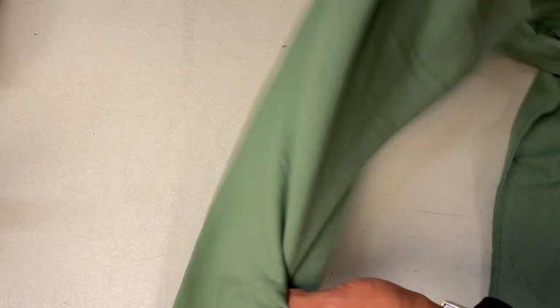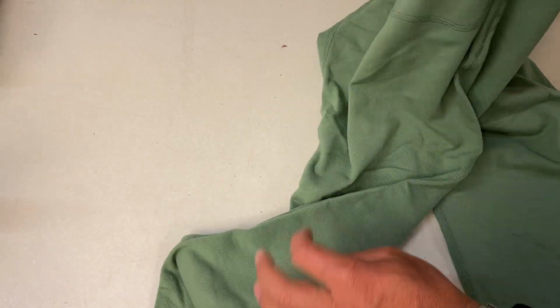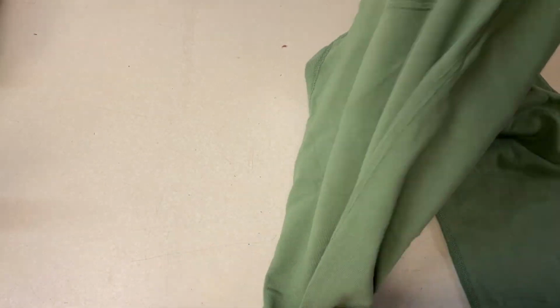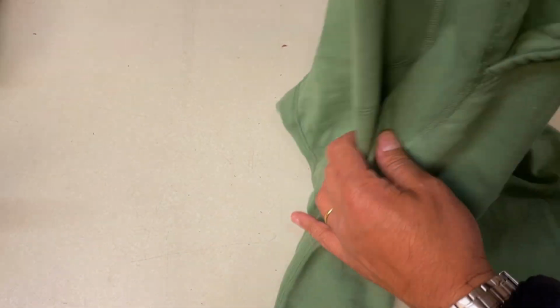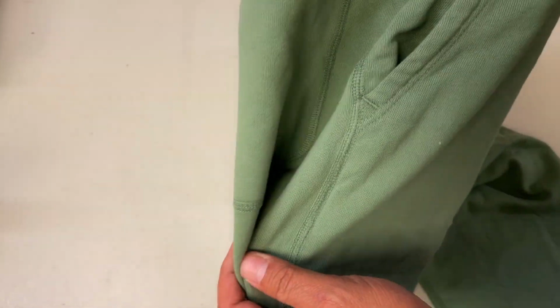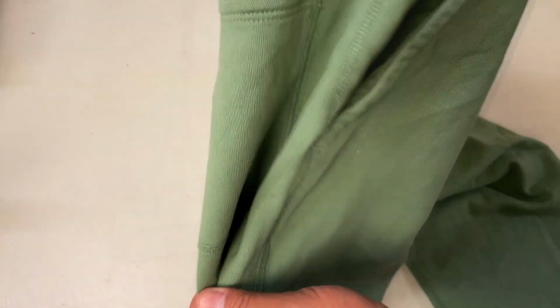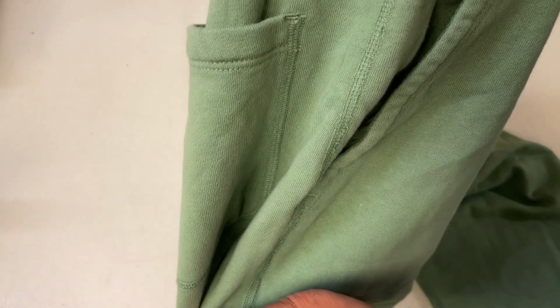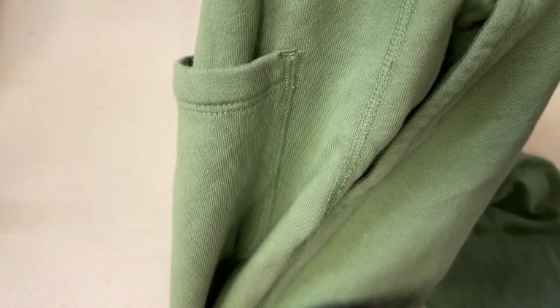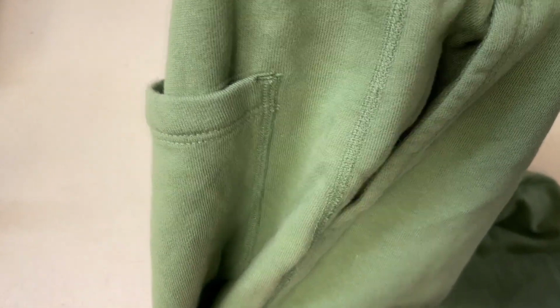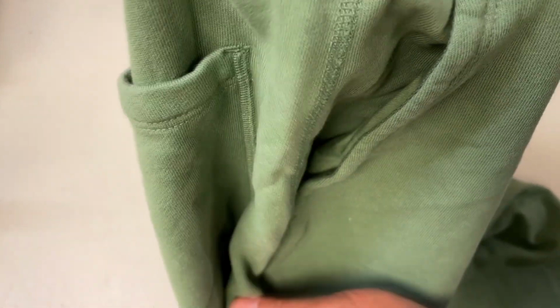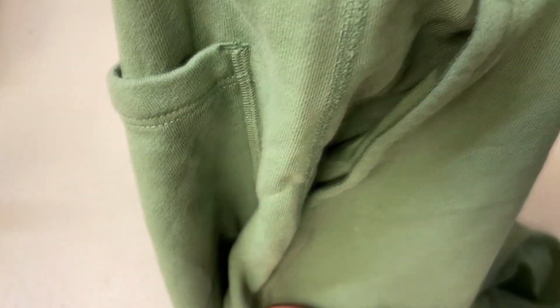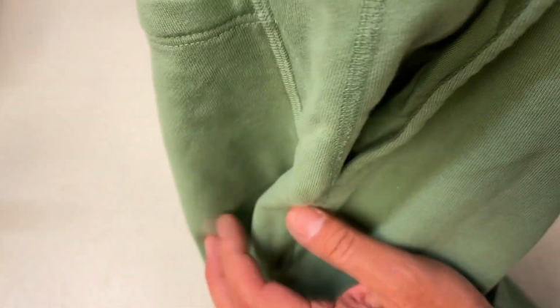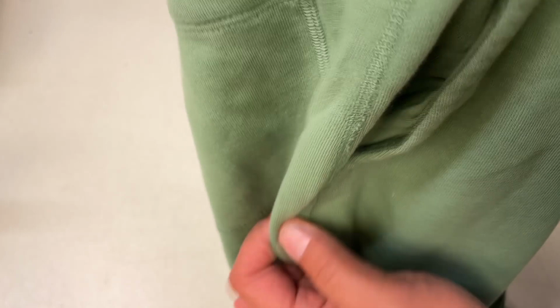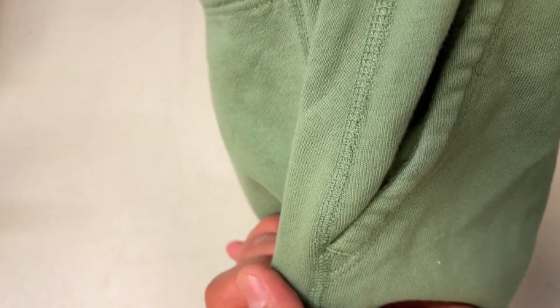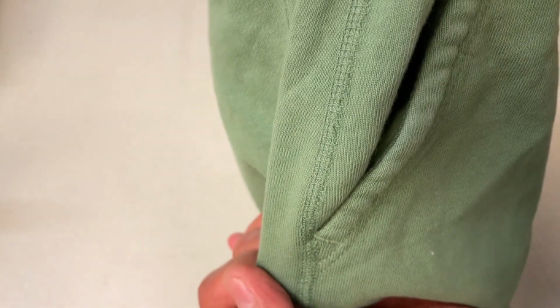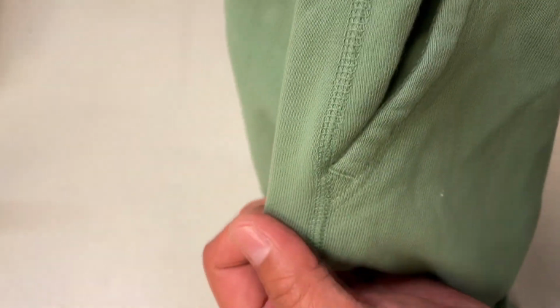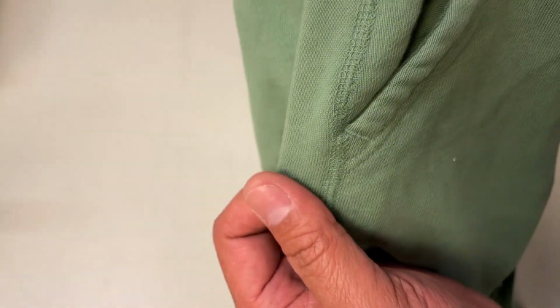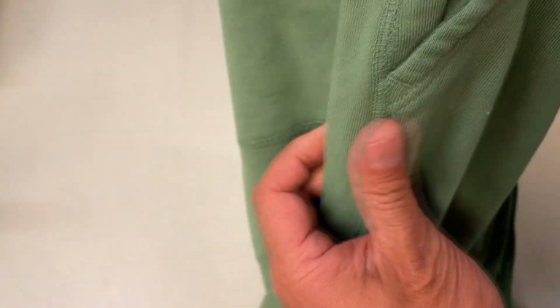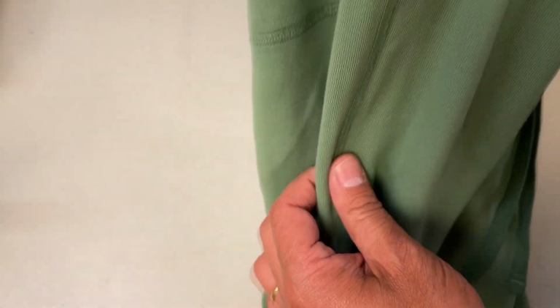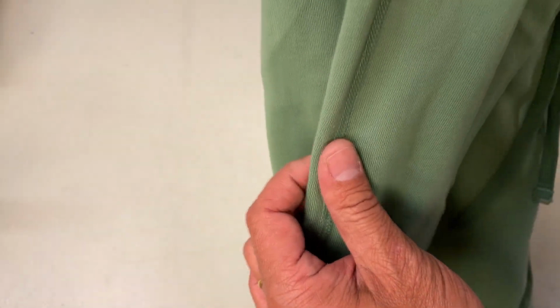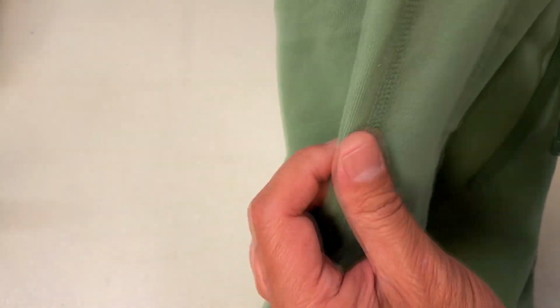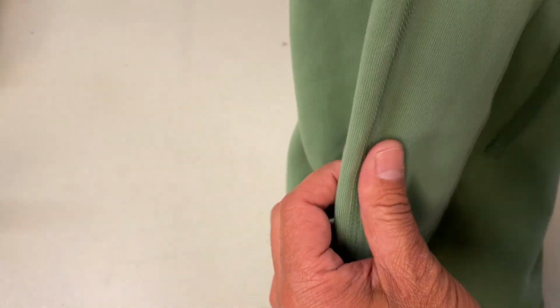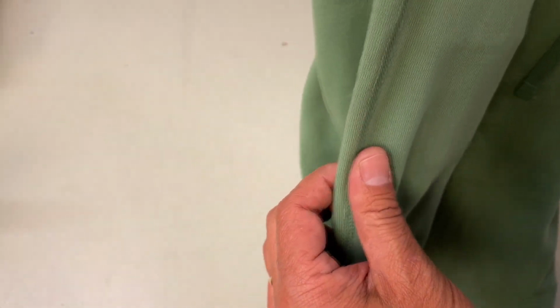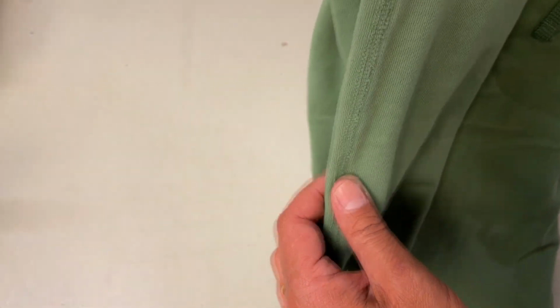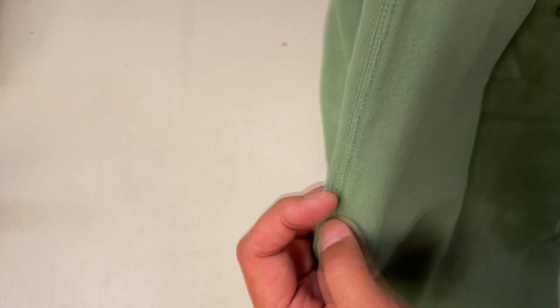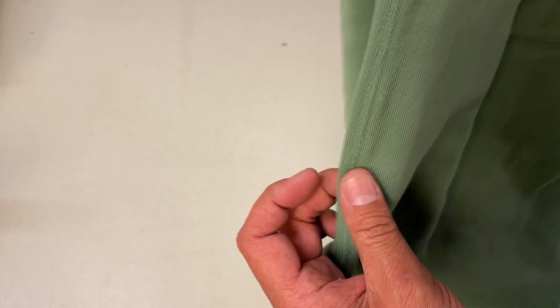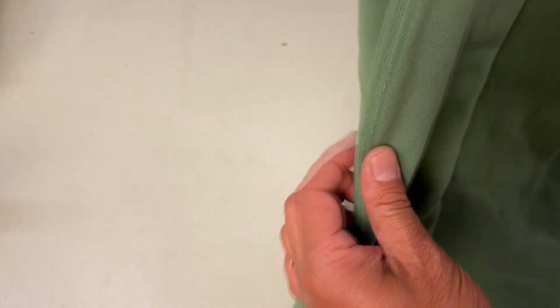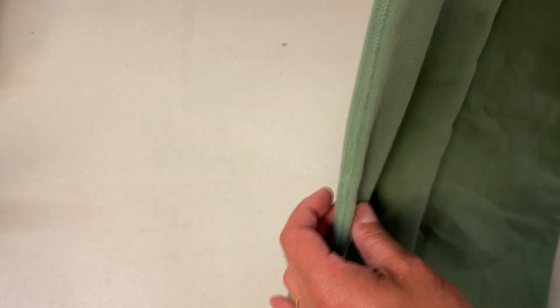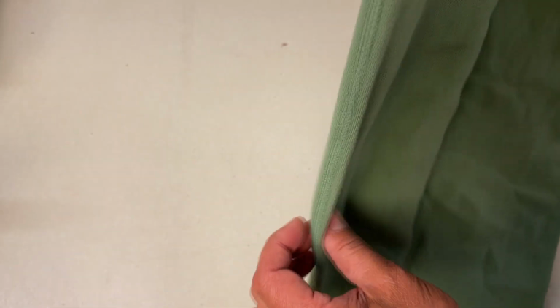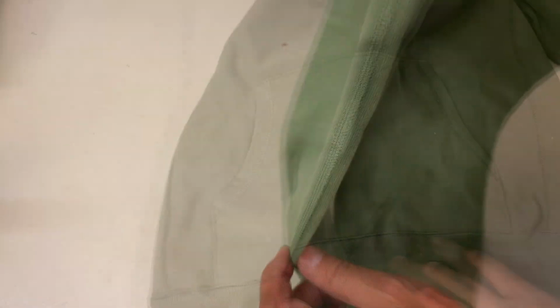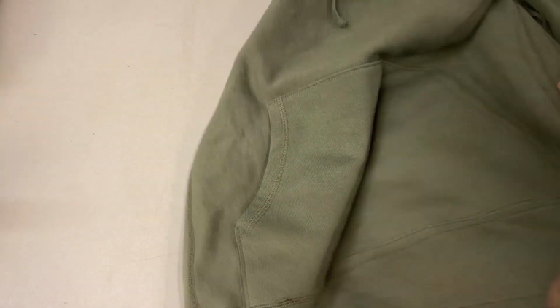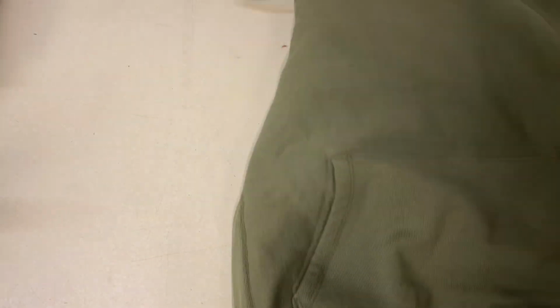The texture of the finished product varies greatly depending on the fabric, thread, stitch length, and handling of the operator. So please use this video as a reference only.